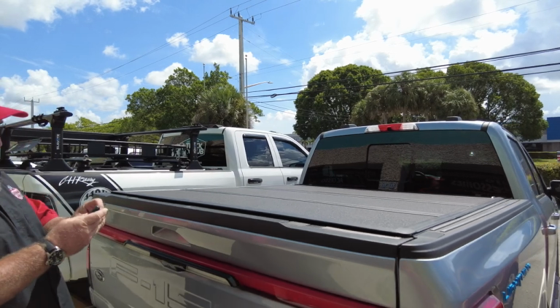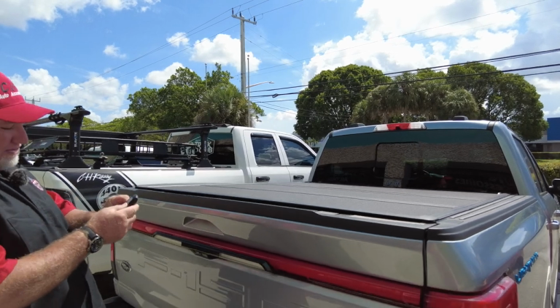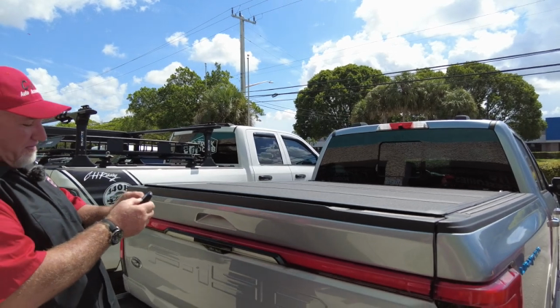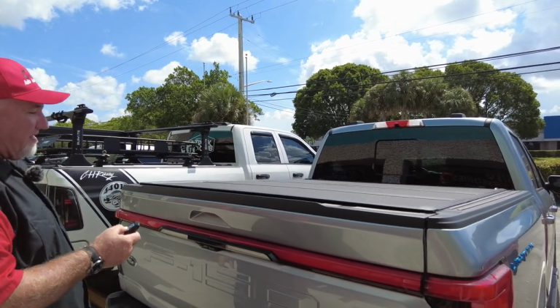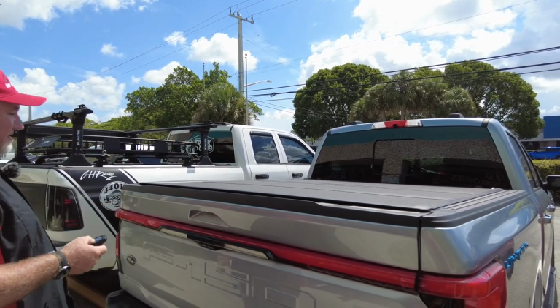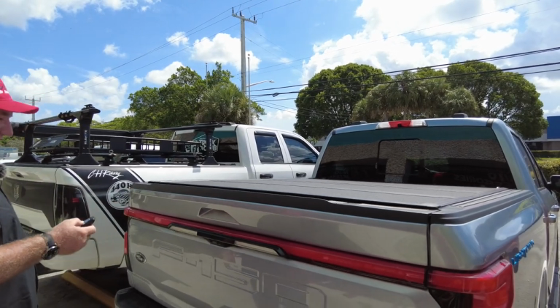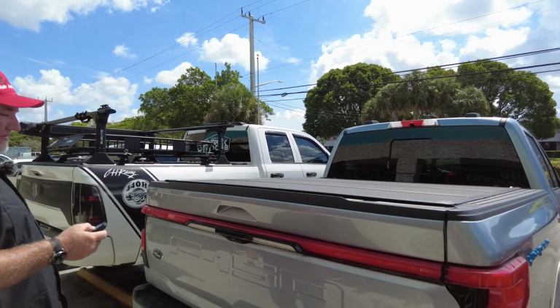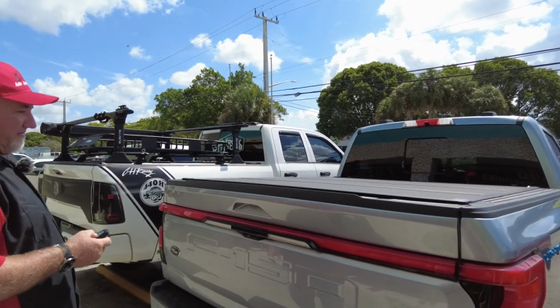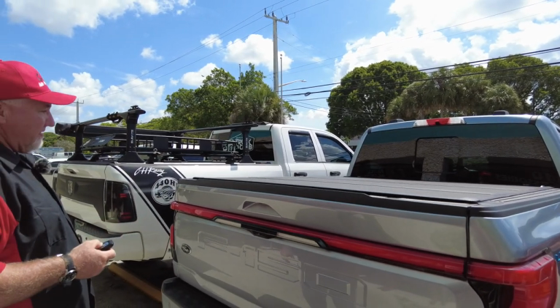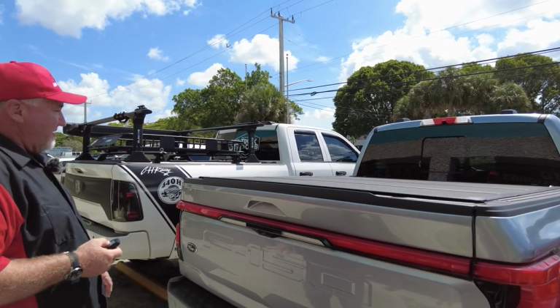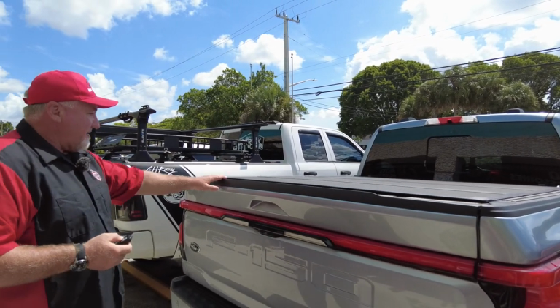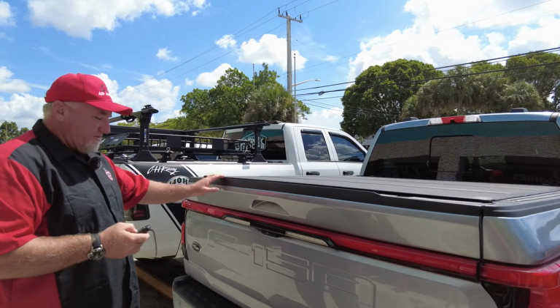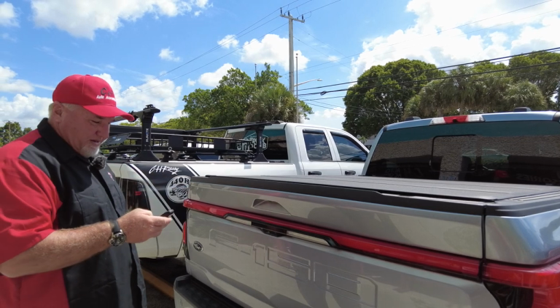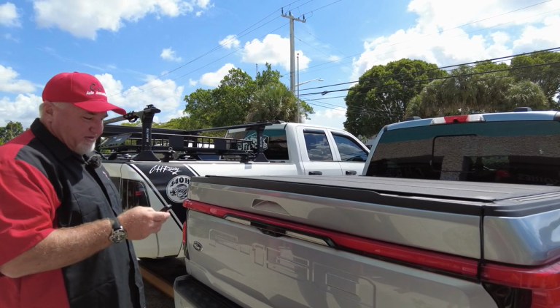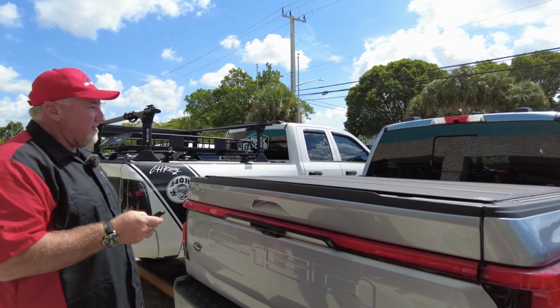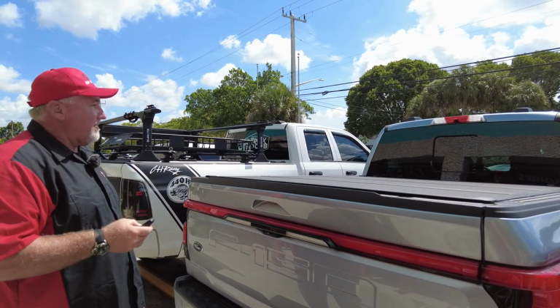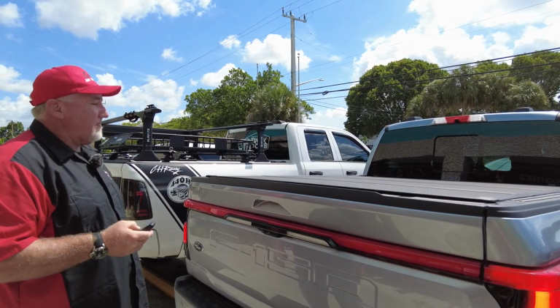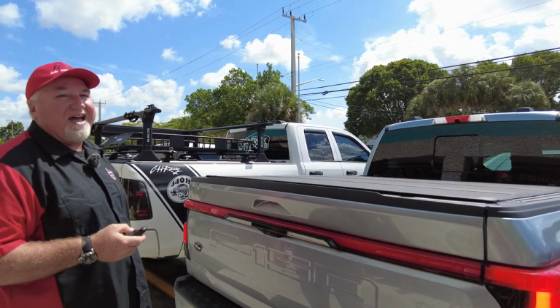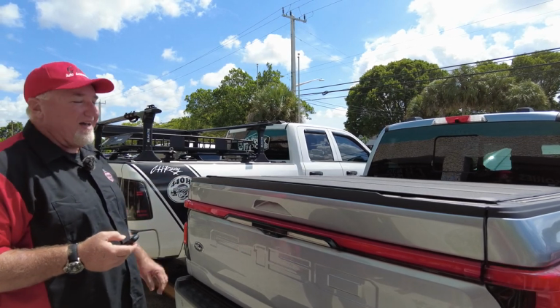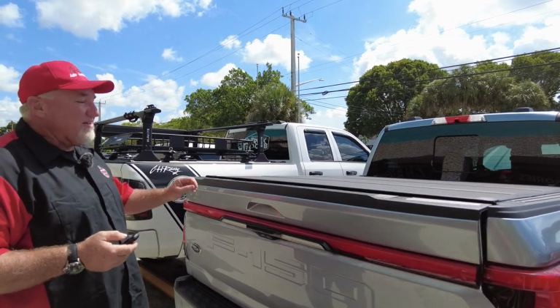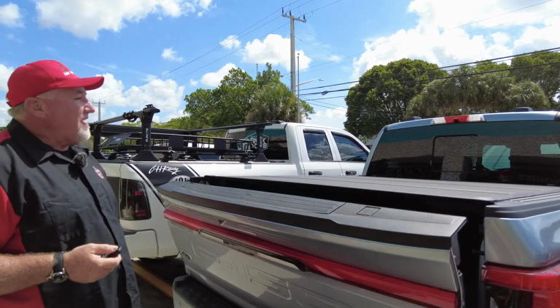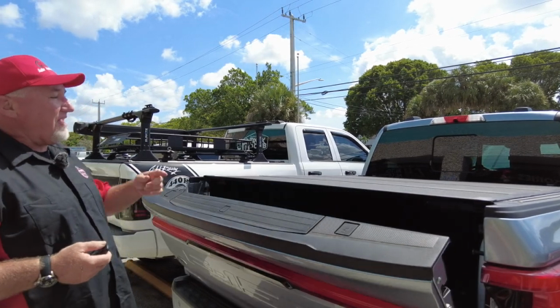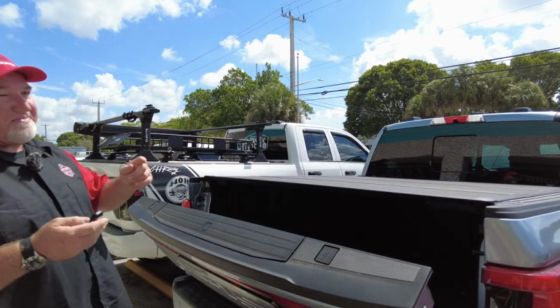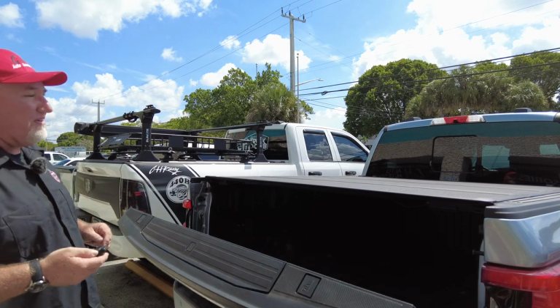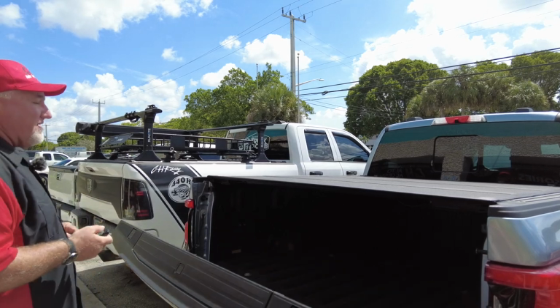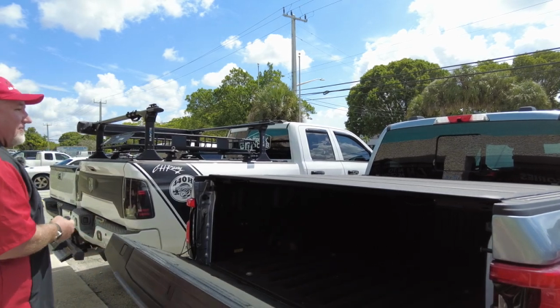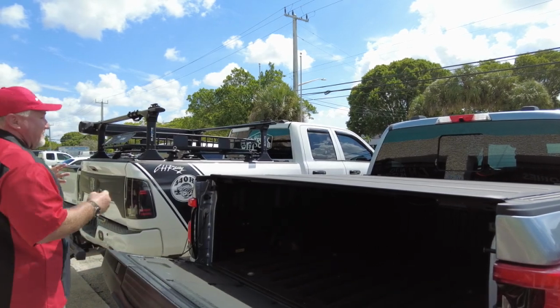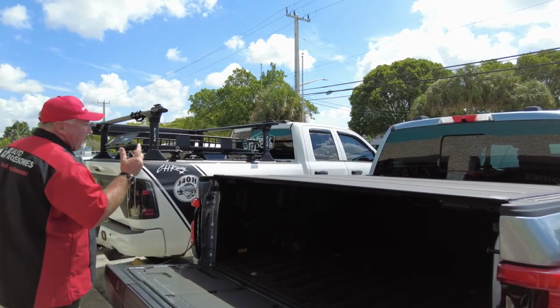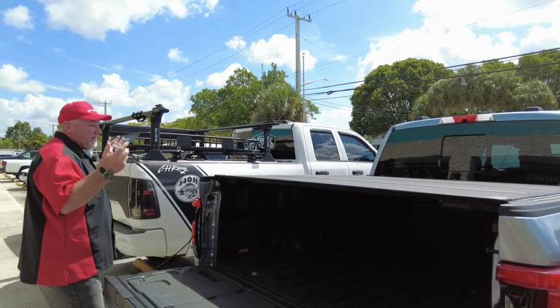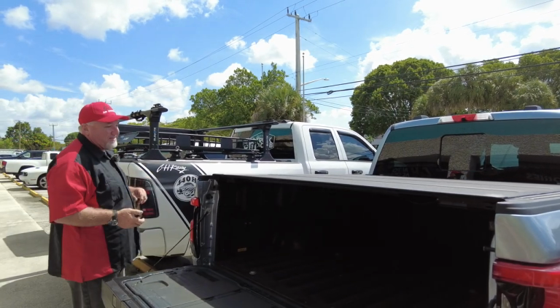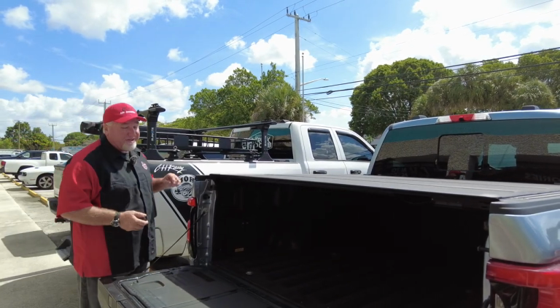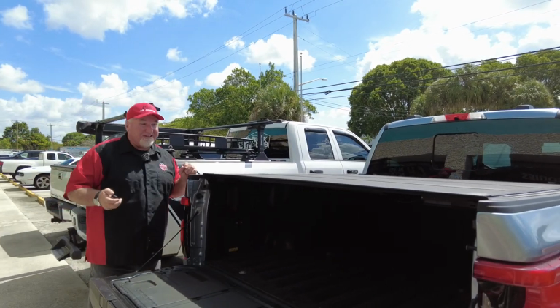Let's go ahead and start pushing some buttons here. This should open up the tailgate. Nope — I turned it on... I opened the hood. I forgot, there's a button for the trunk in the front now. So we'll get back to that.